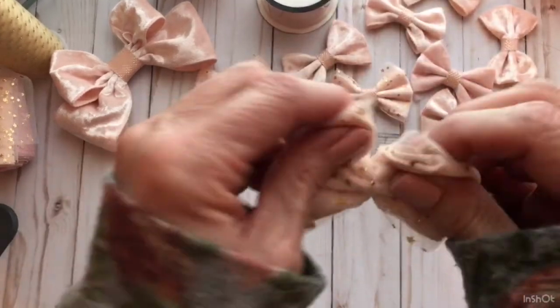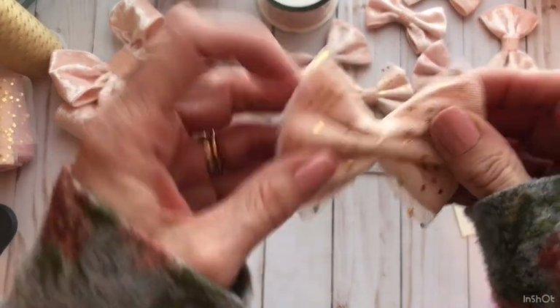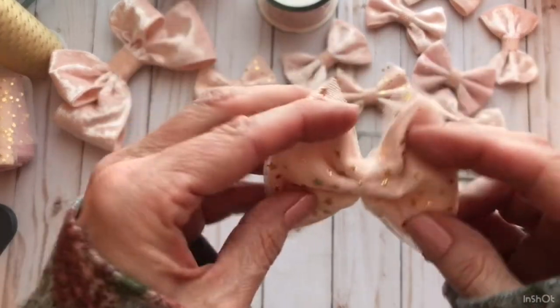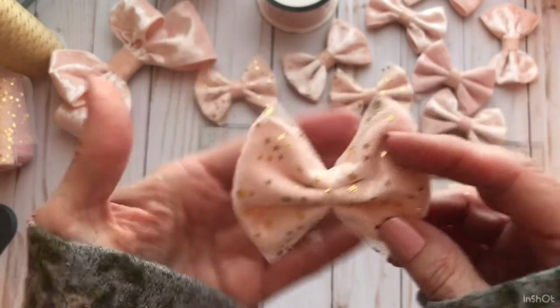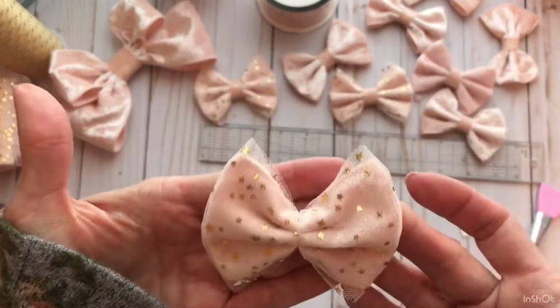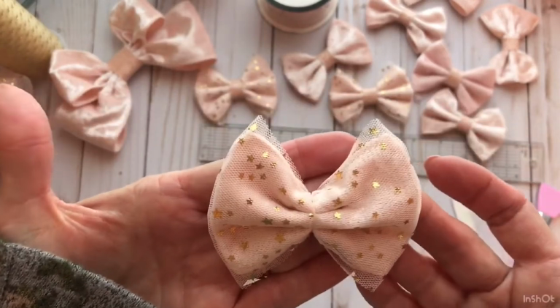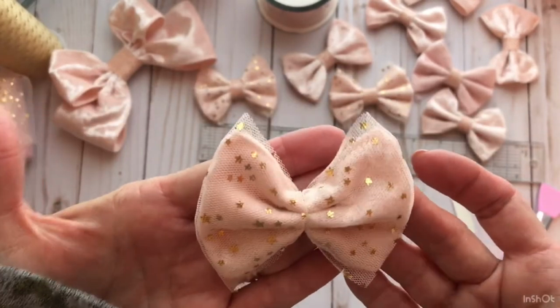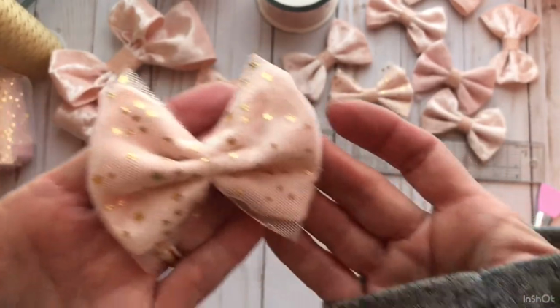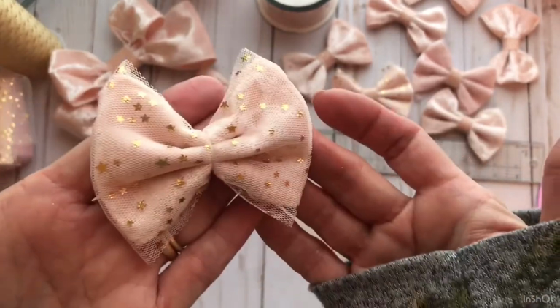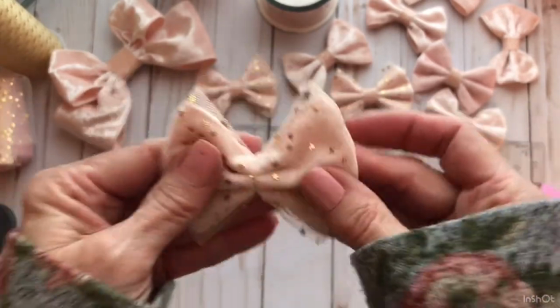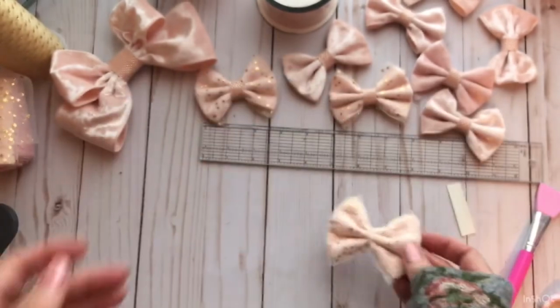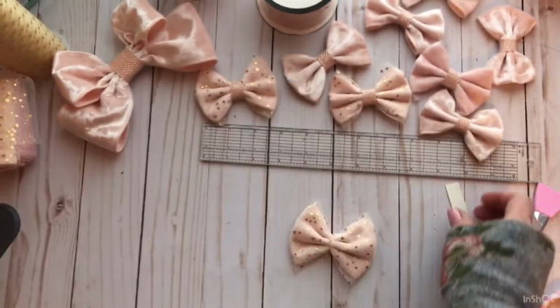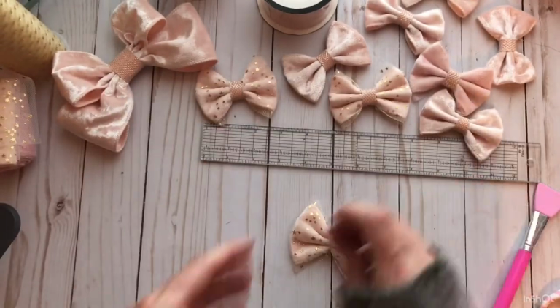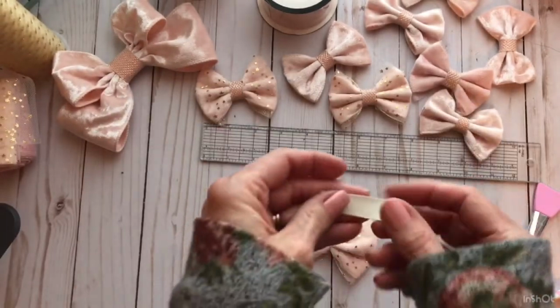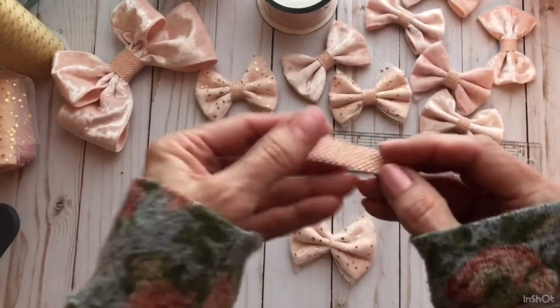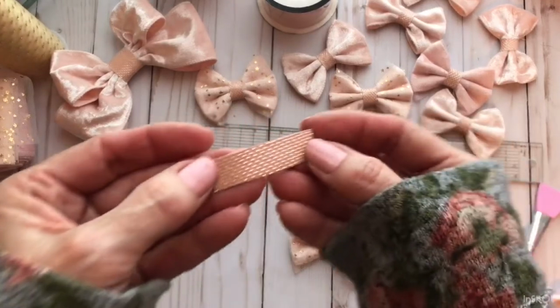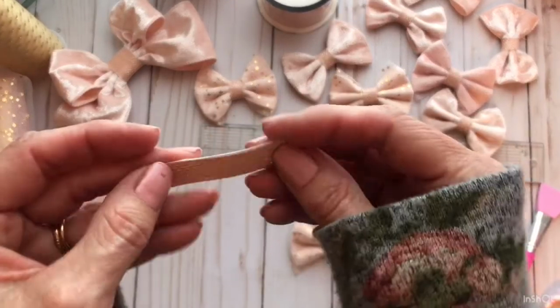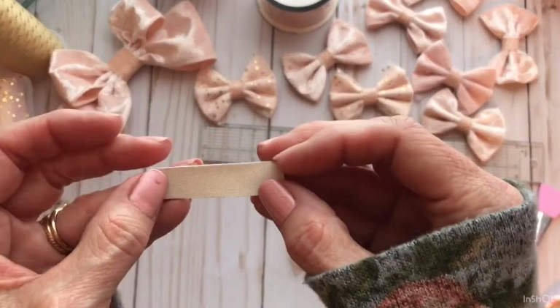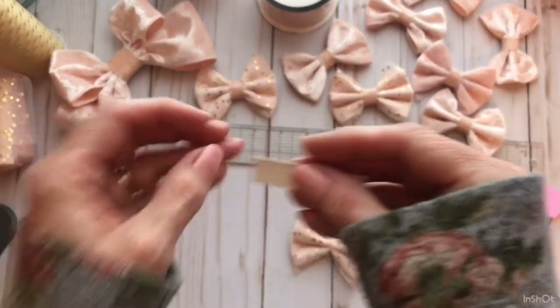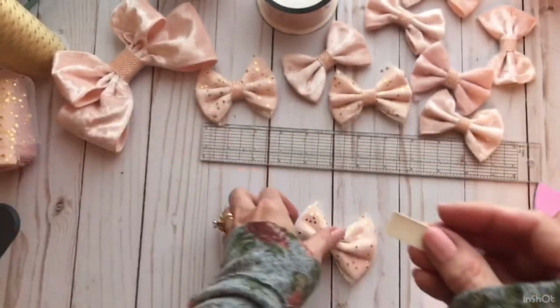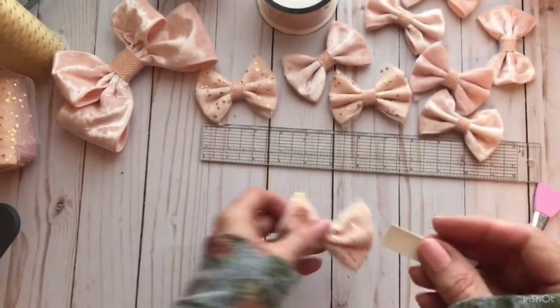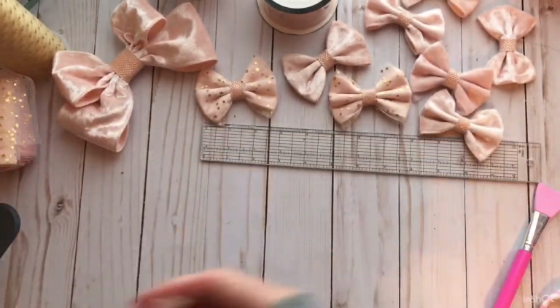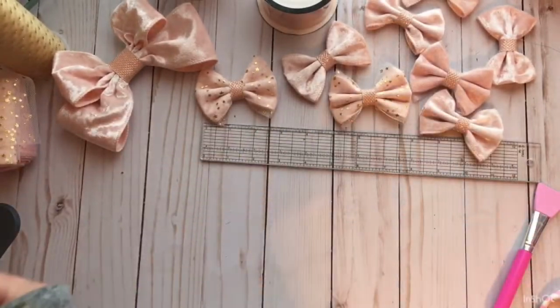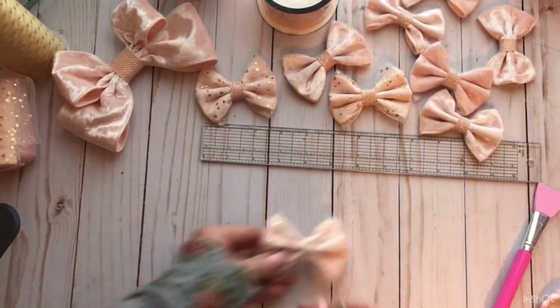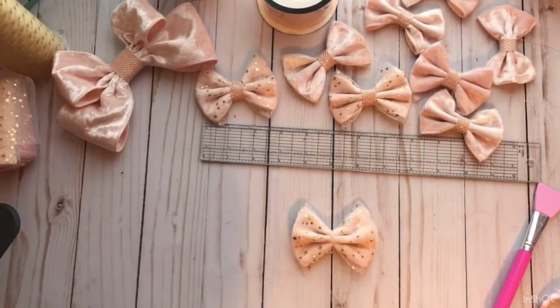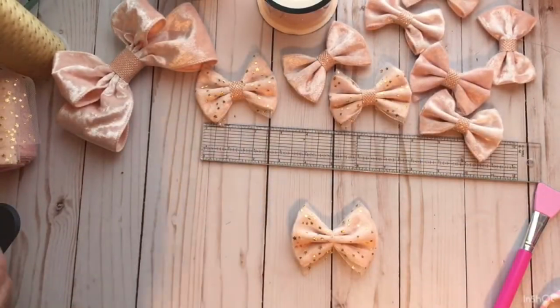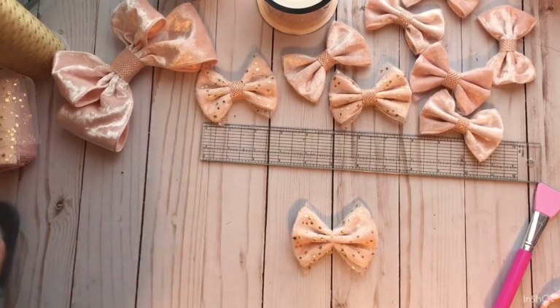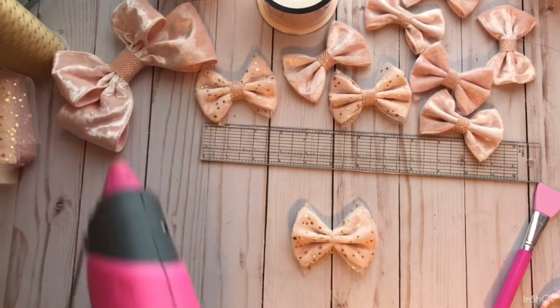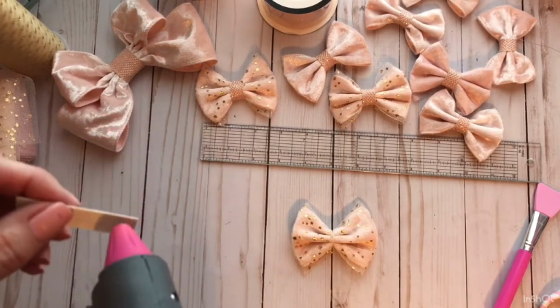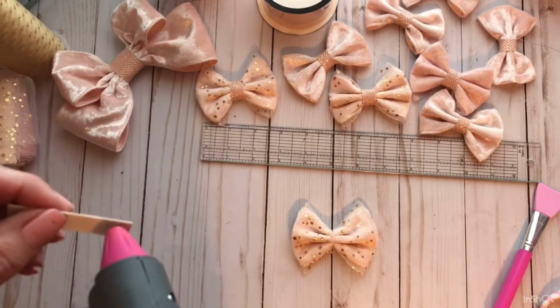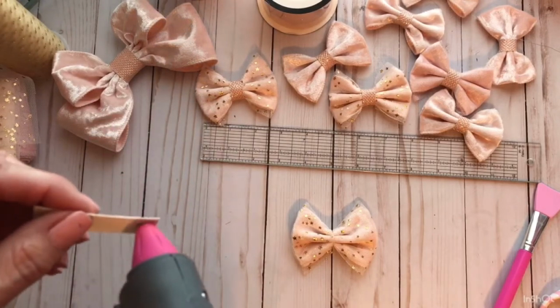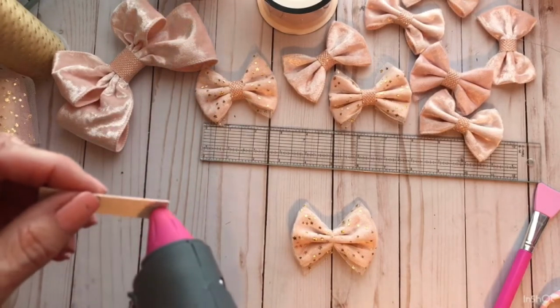So then we have this — see how pretty that is? I already have my little centerpiece cut here. I'm going to put a little glue on the end.